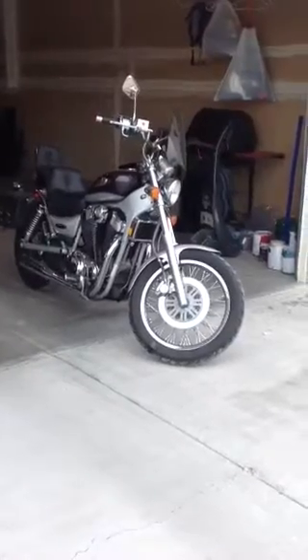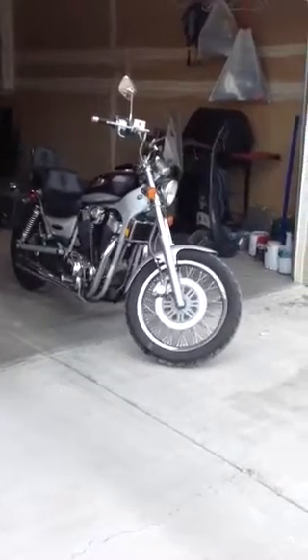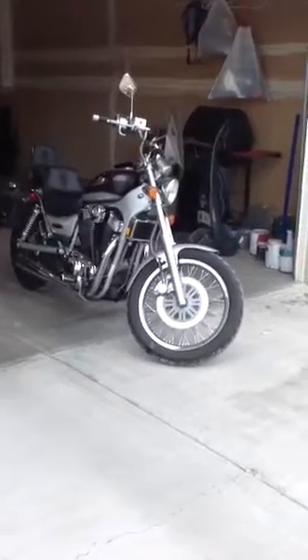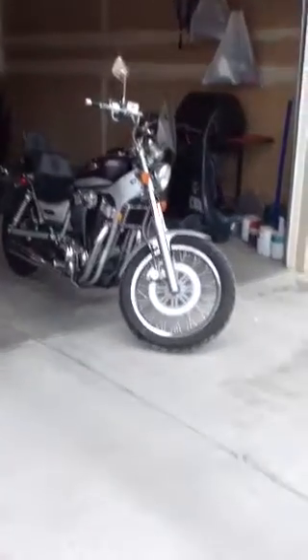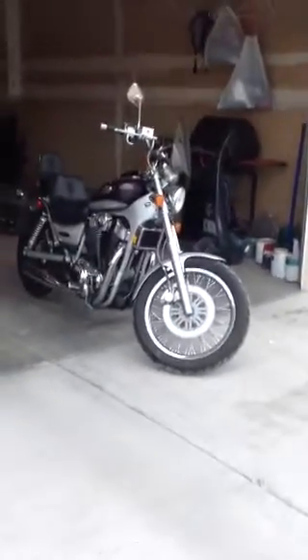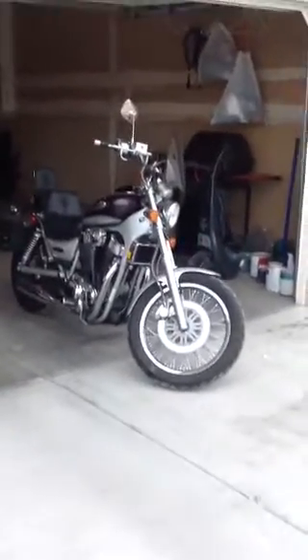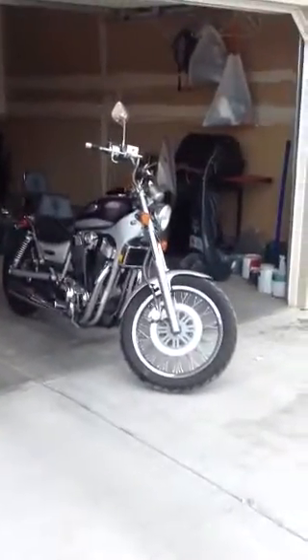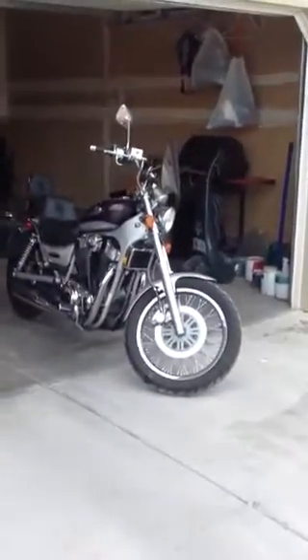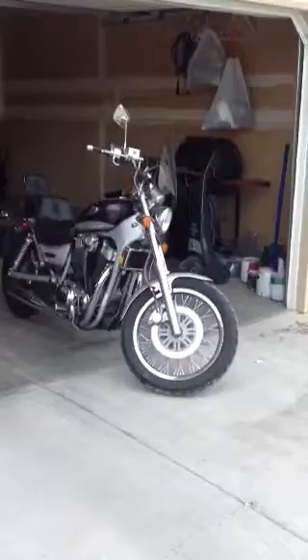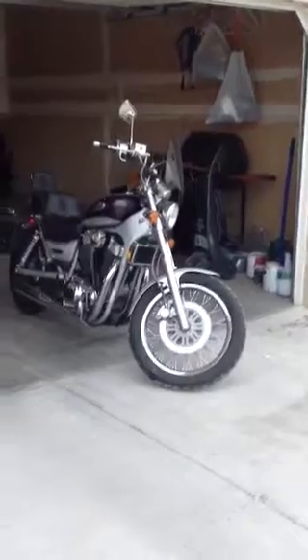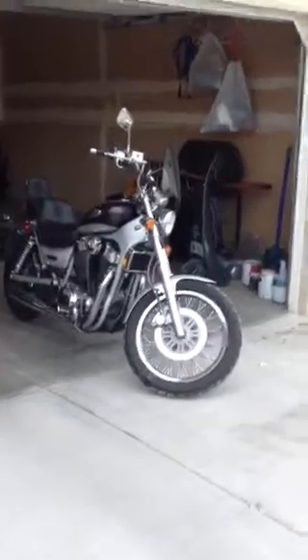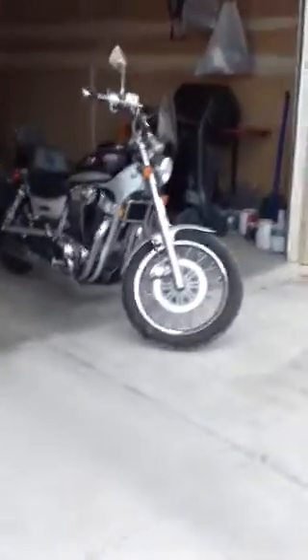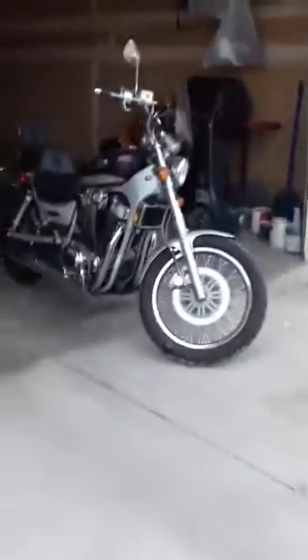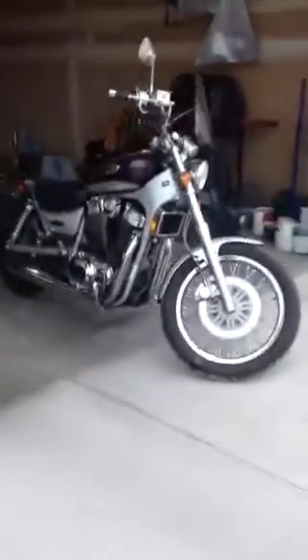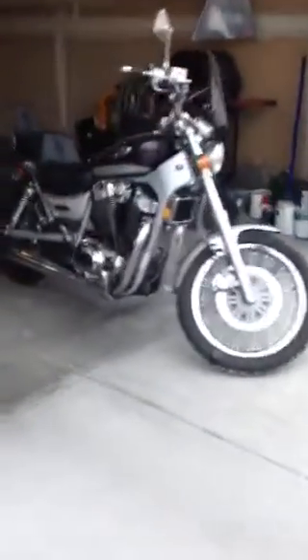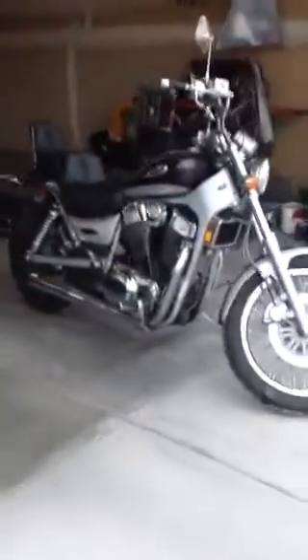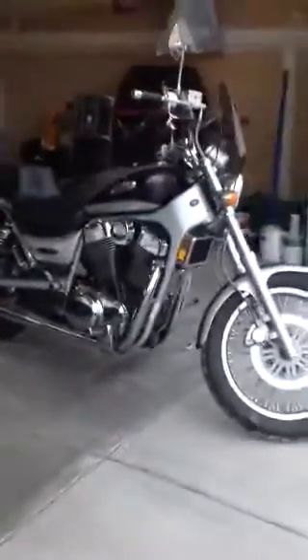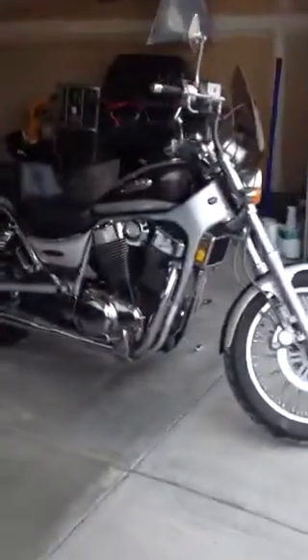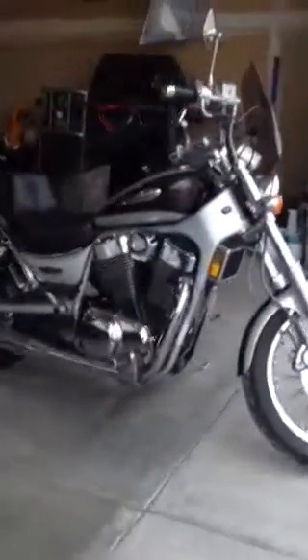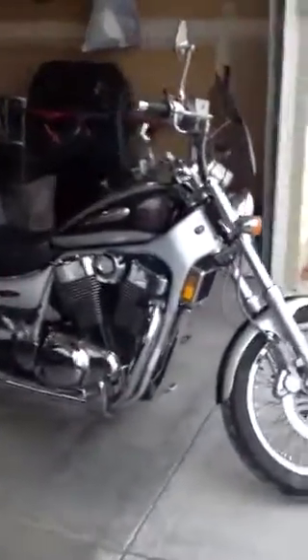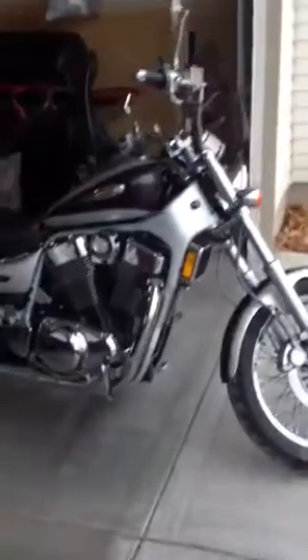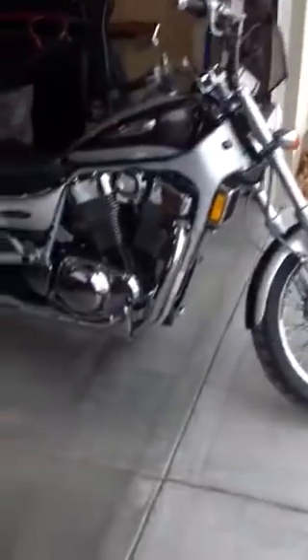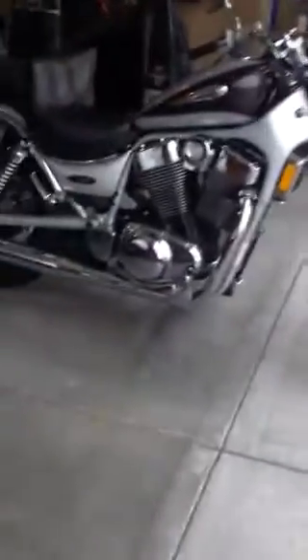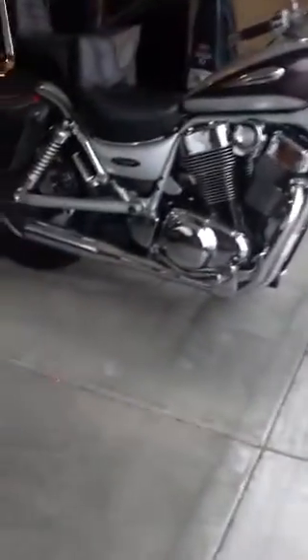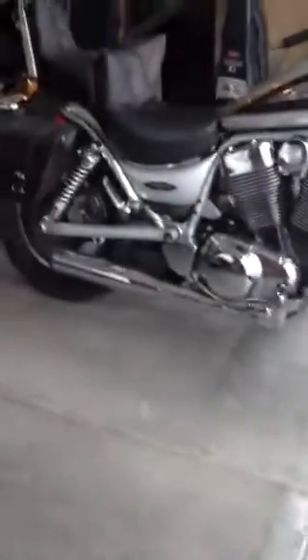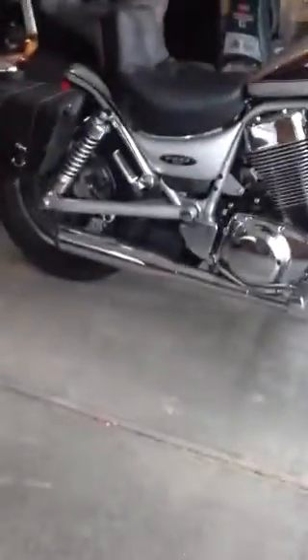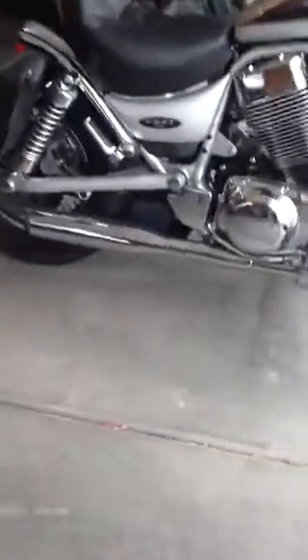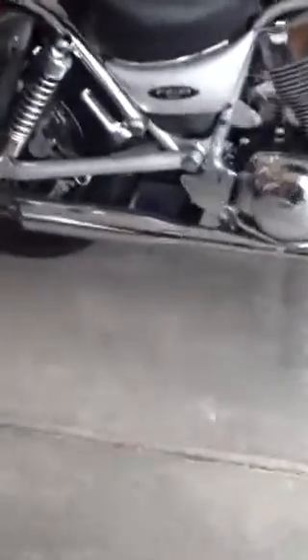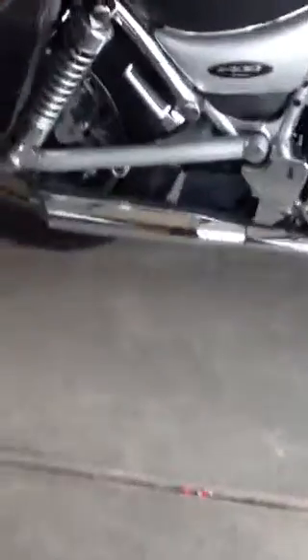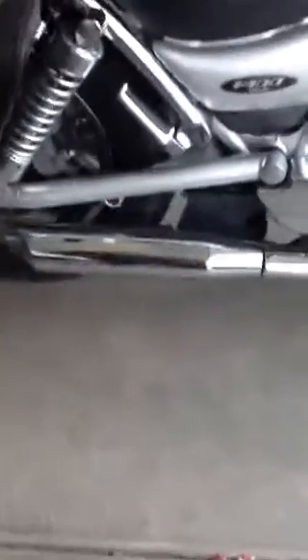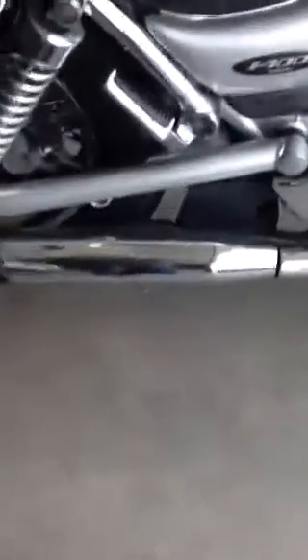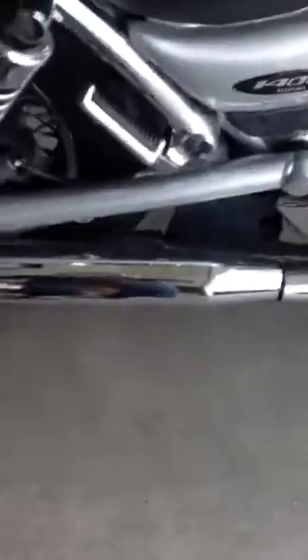All right, here it is — 2003 Suzuki Intruder 1400. Pretty much completely stock except for the pipes. It has the Vansenhayn Classic II pipes.